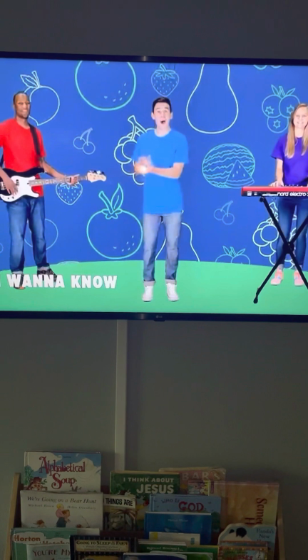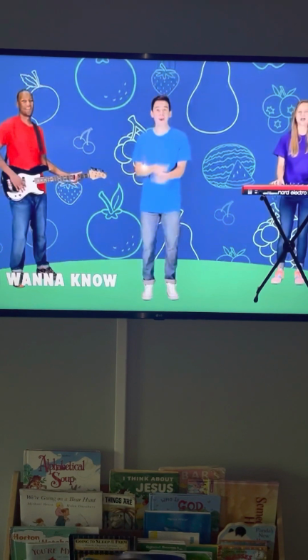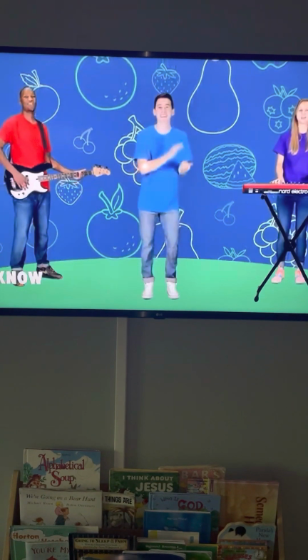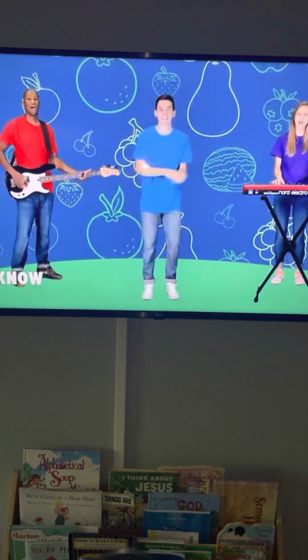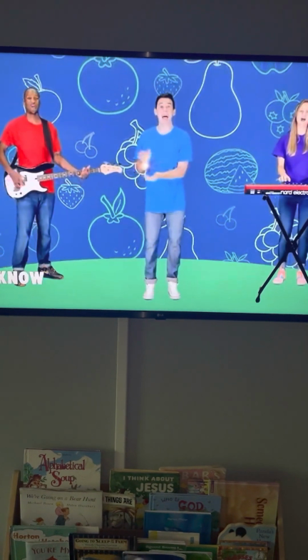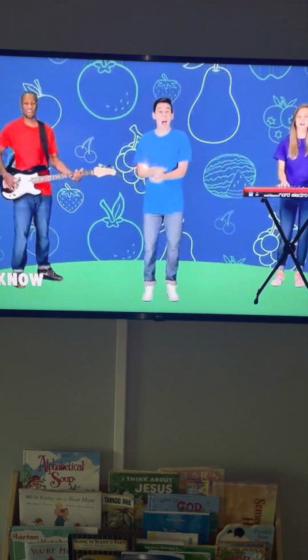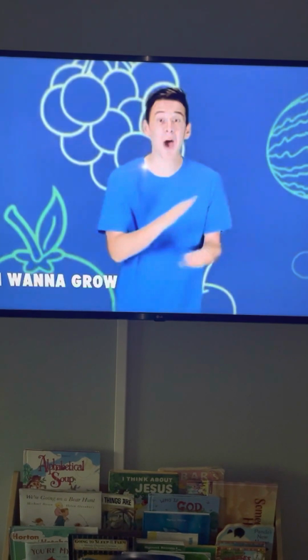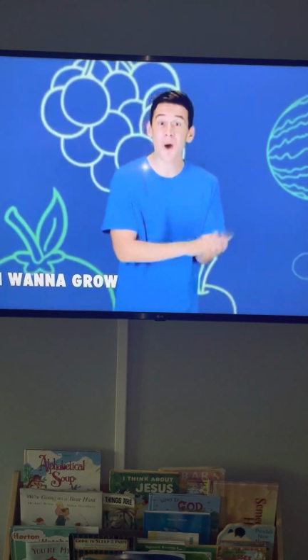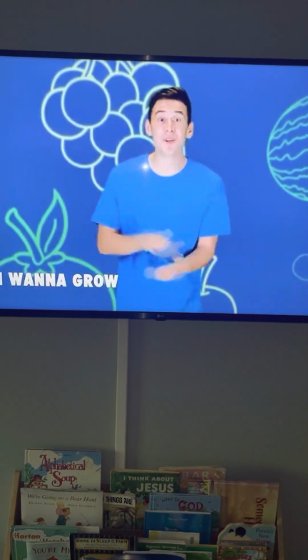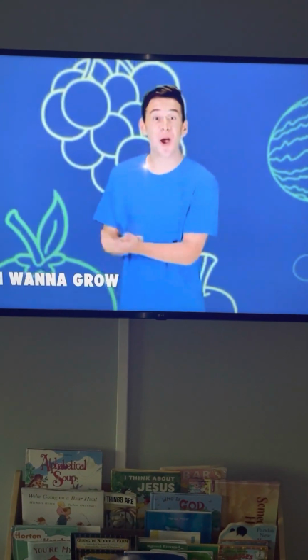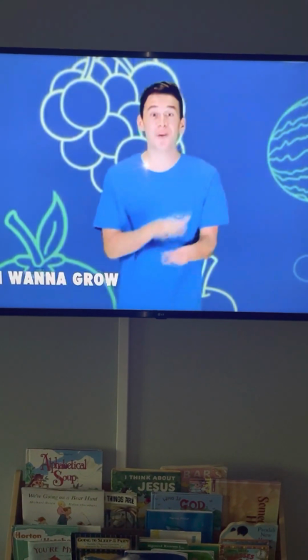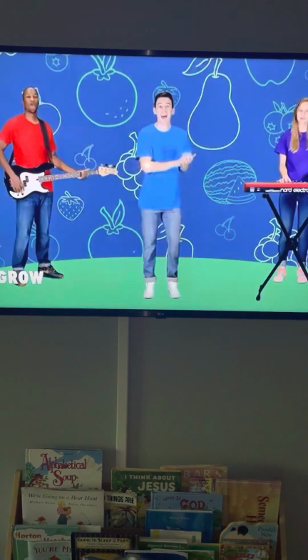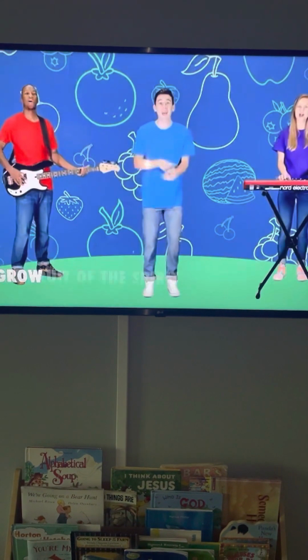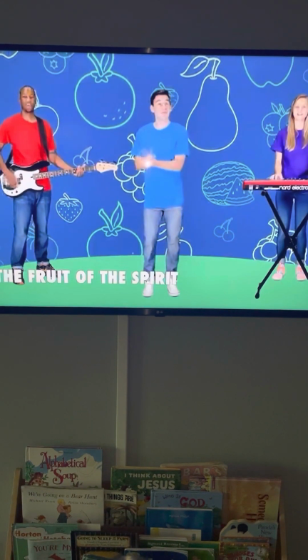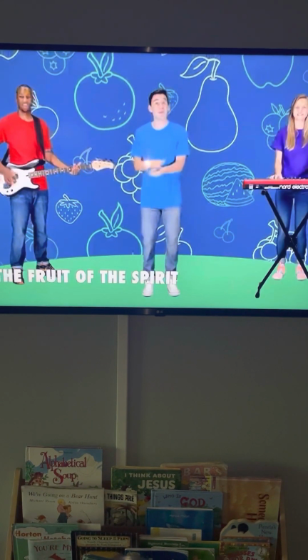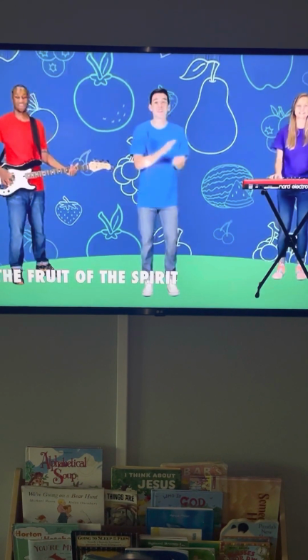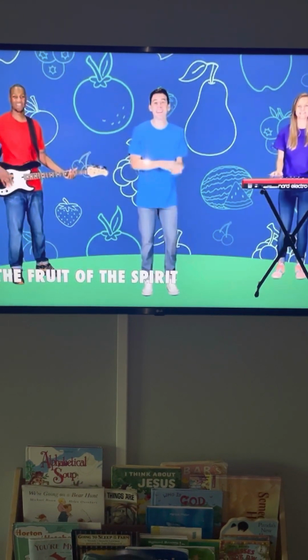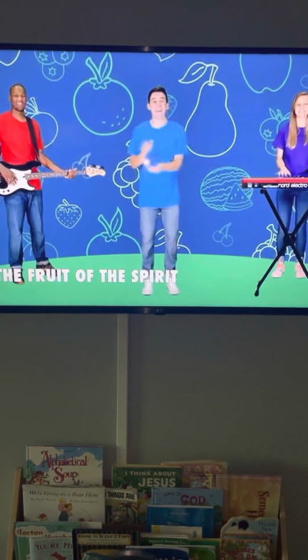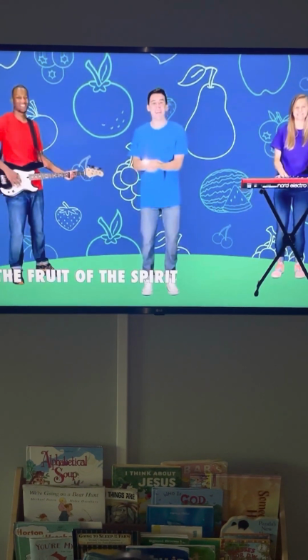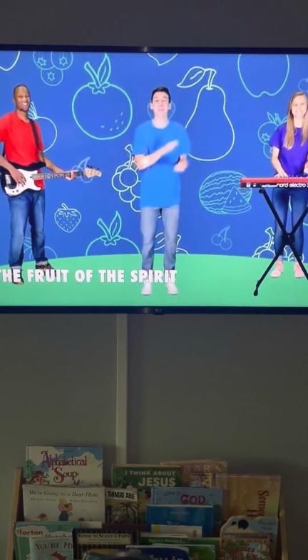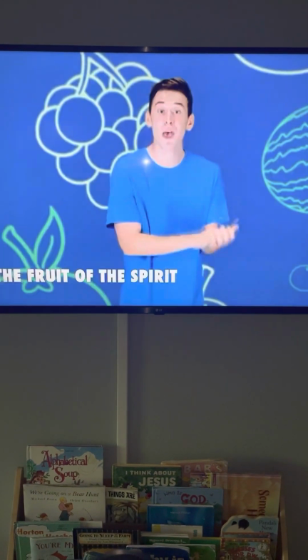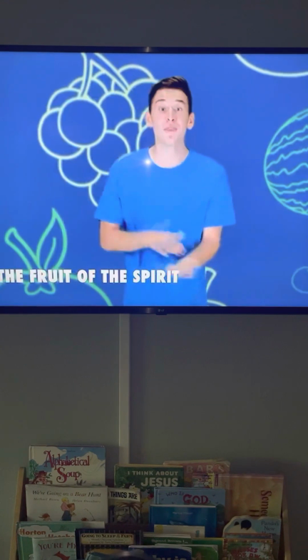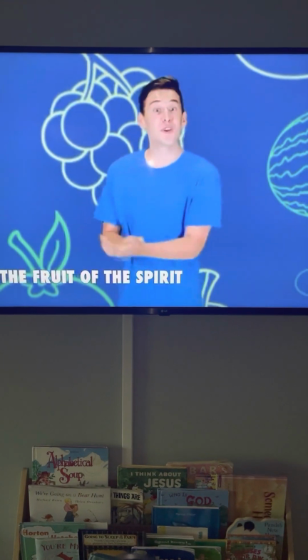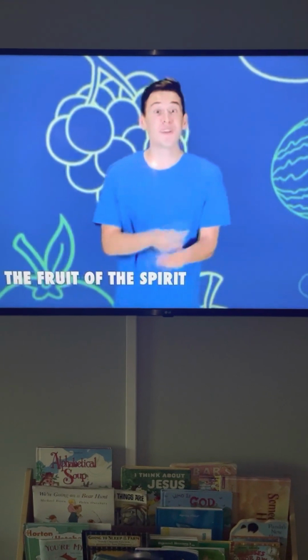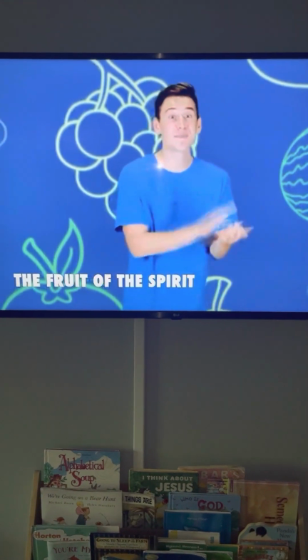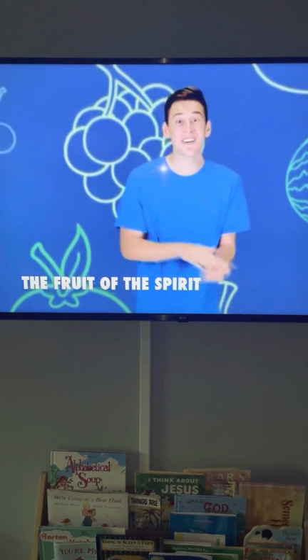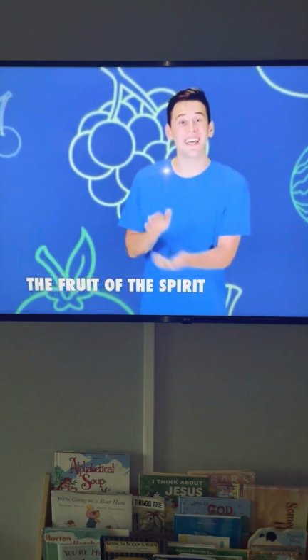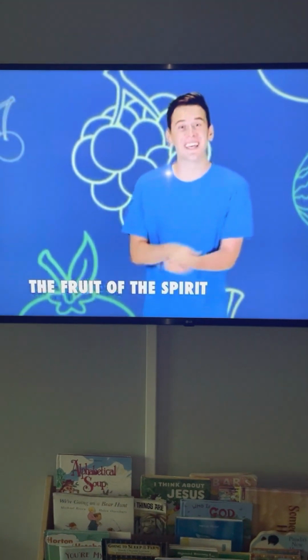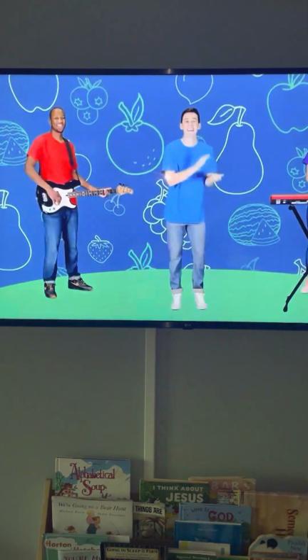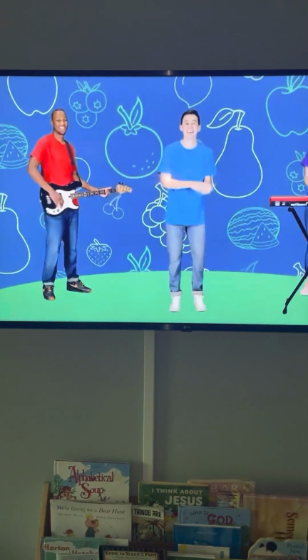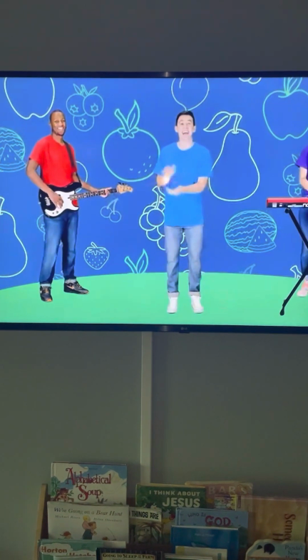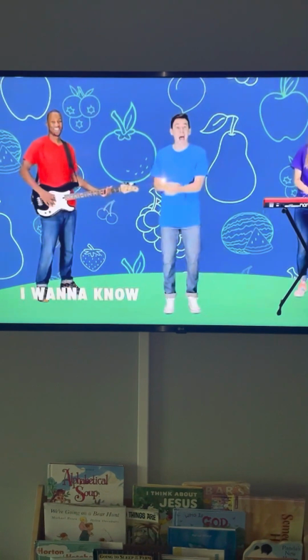The Bible verse is the Fruit of the Spirit — very repetitive, so kids will learn it.